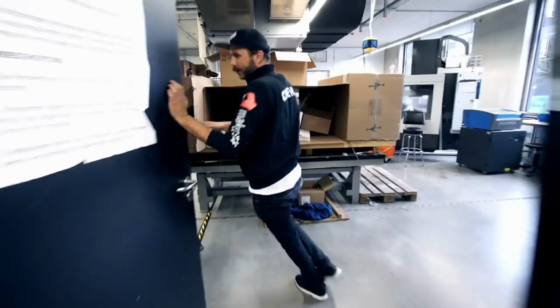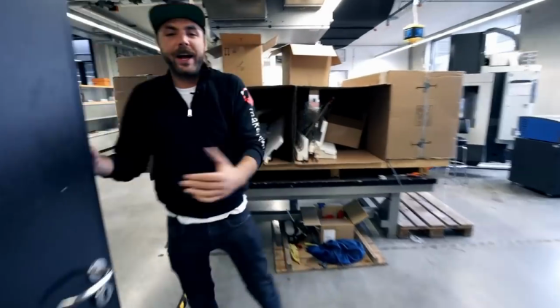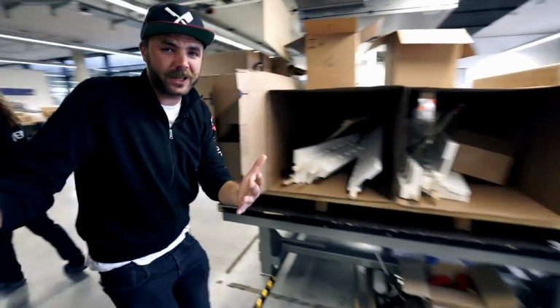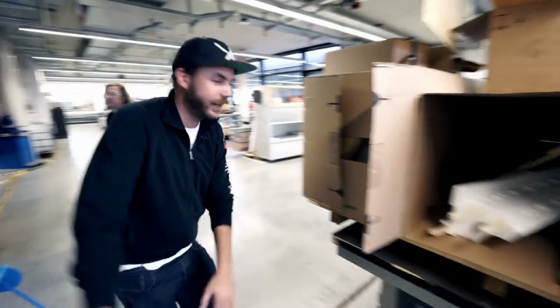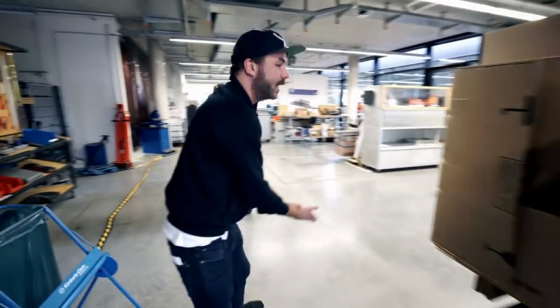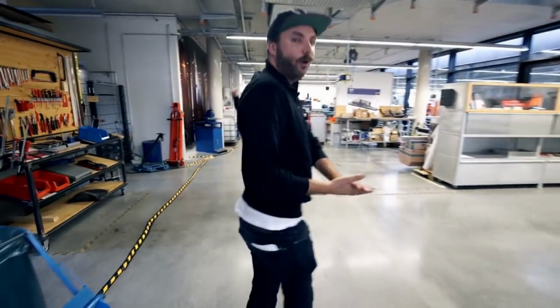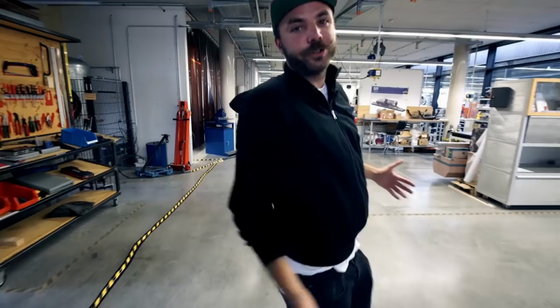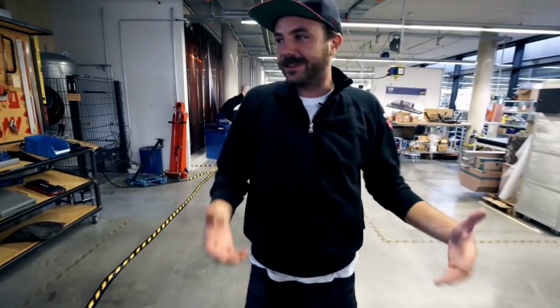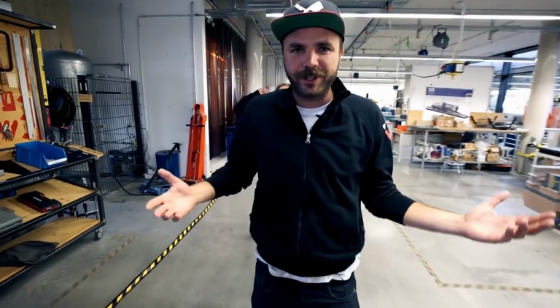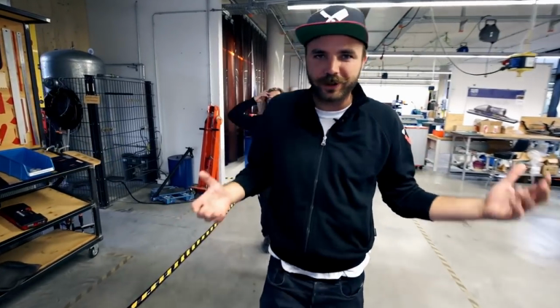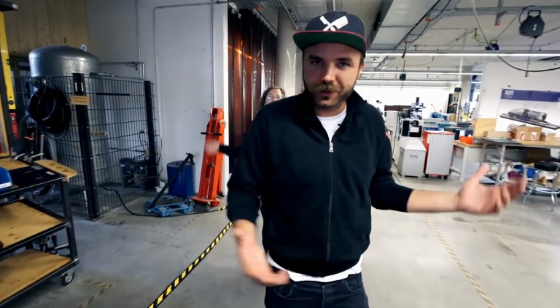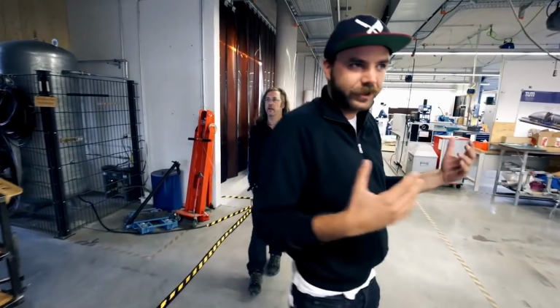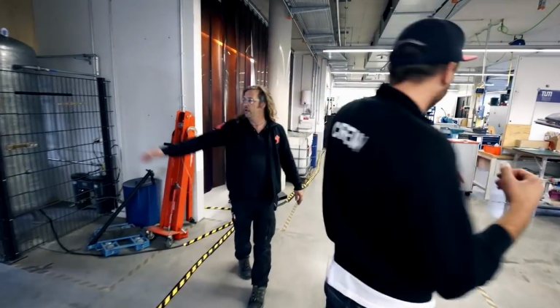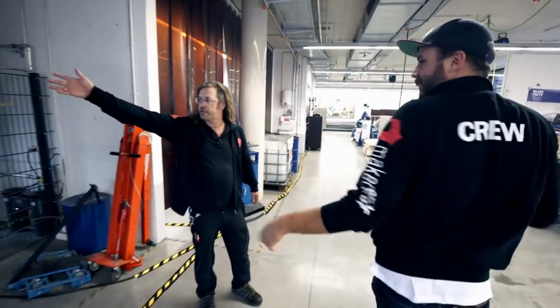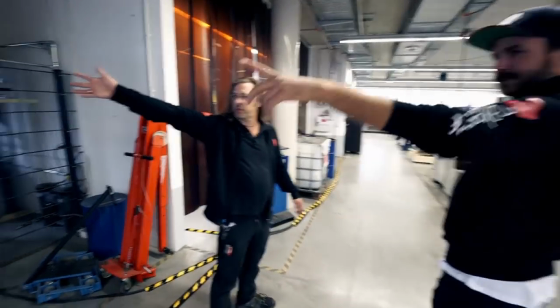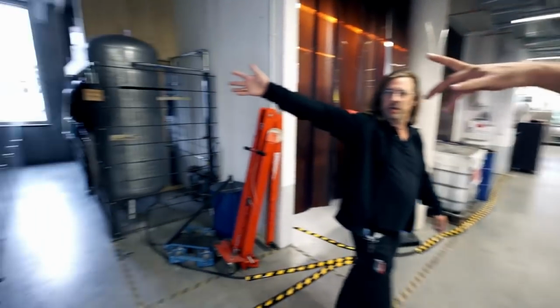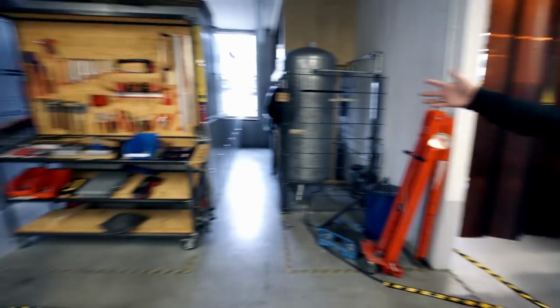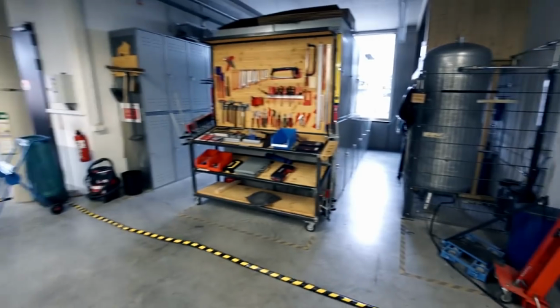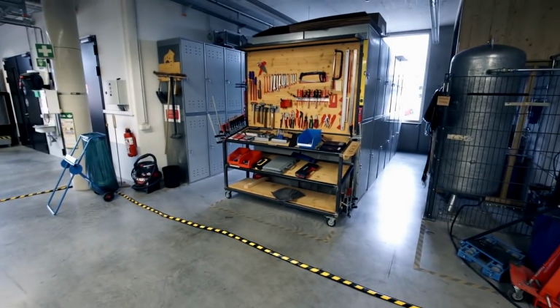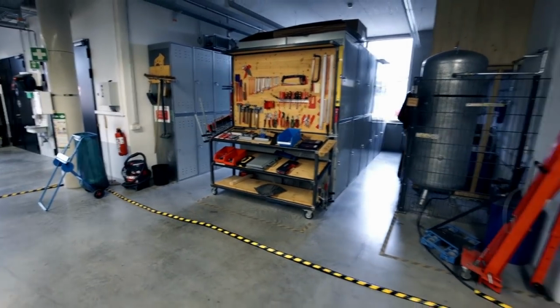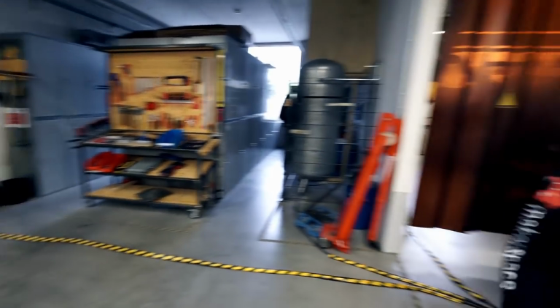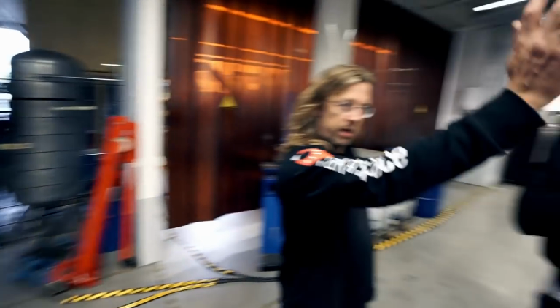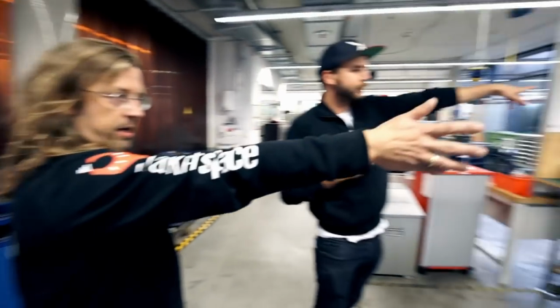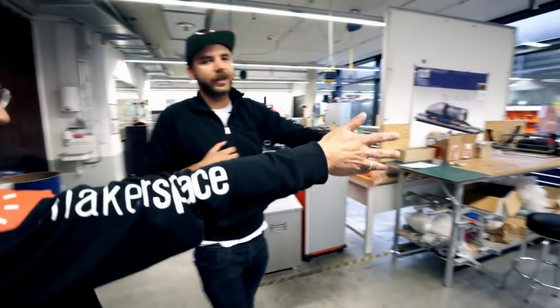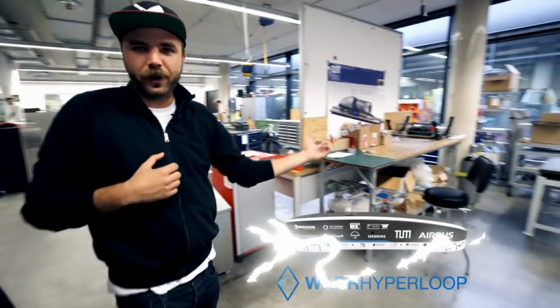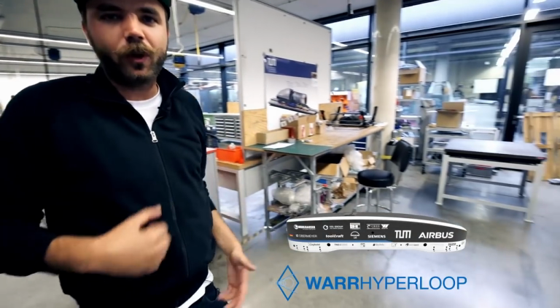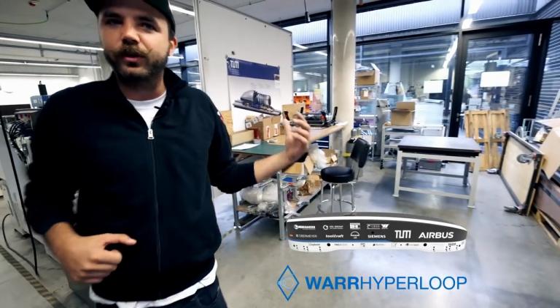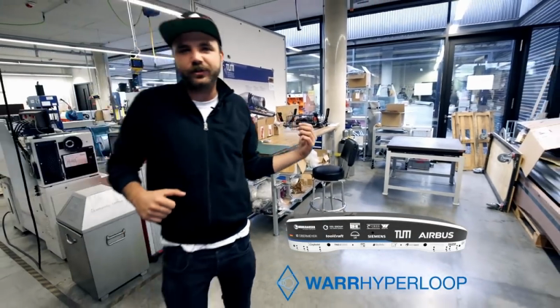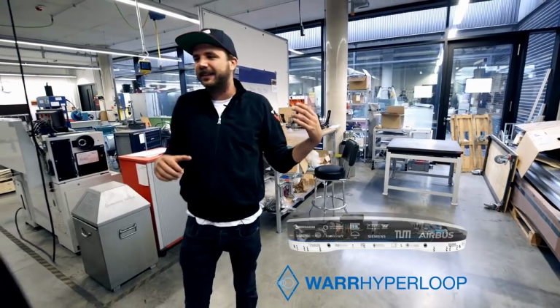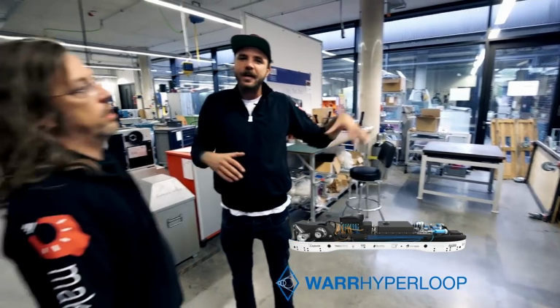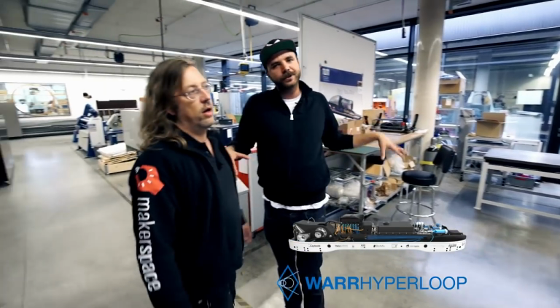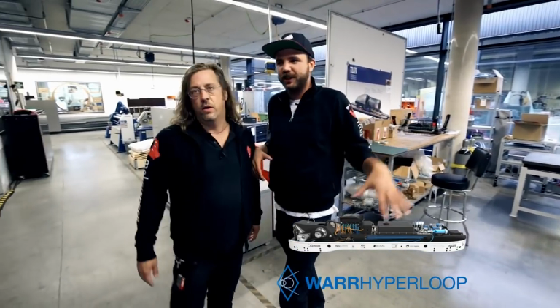We have over 80 machines in here, all for you to use. It's like a fitness studio, like a gym. There we have tools, and you can store your prototypes. This is where they built the Hyperloop and the TooFiles driverless car — it's for student projects.